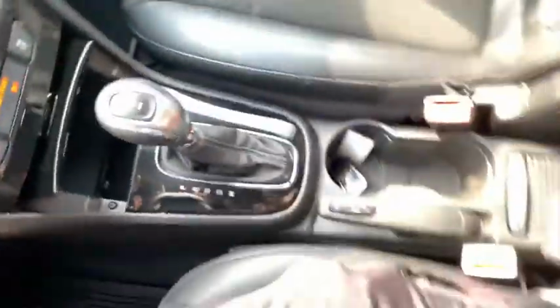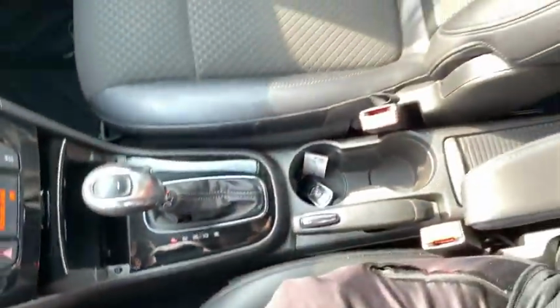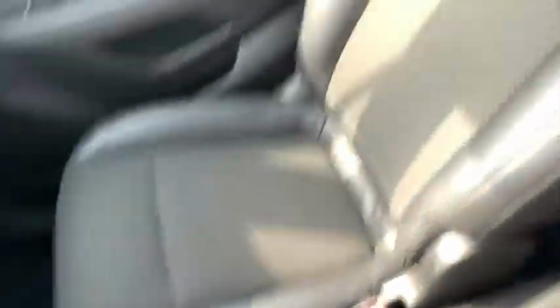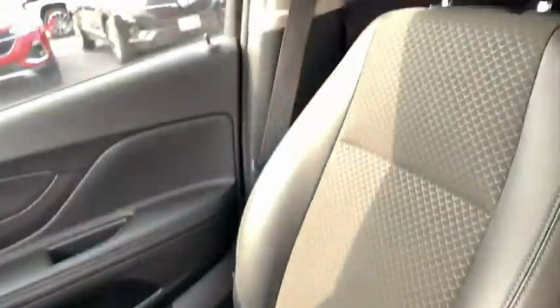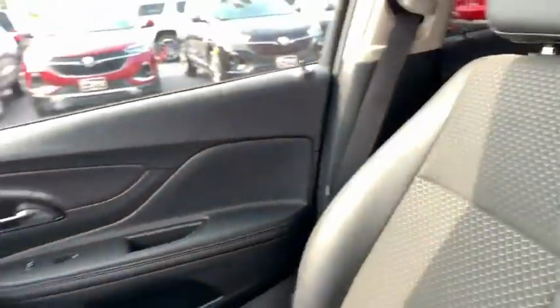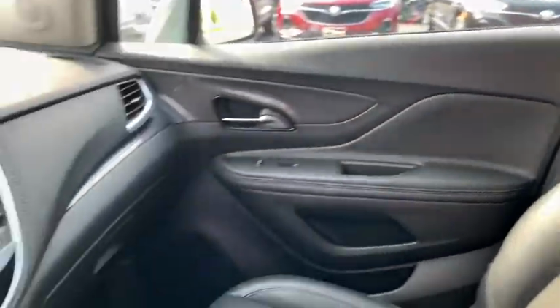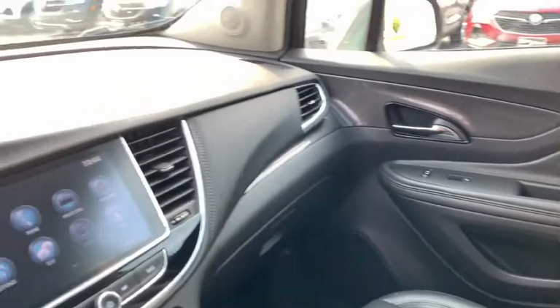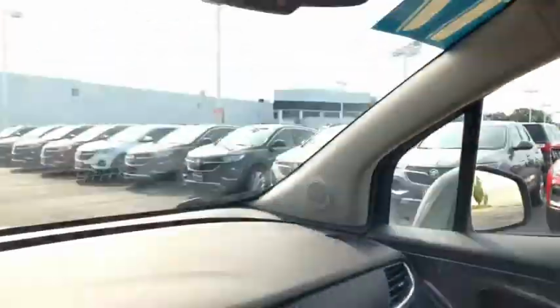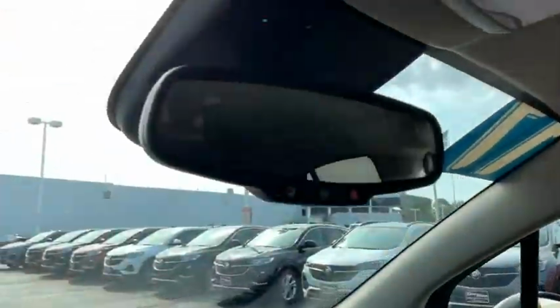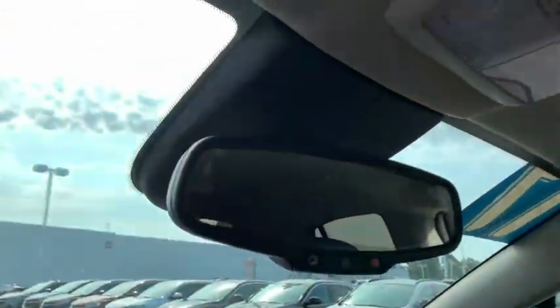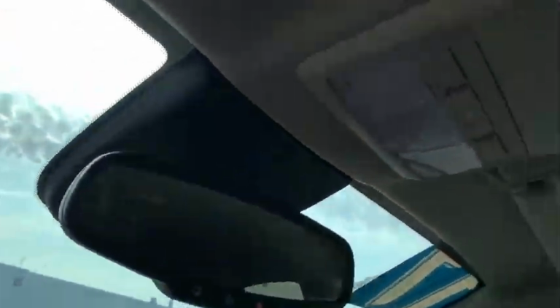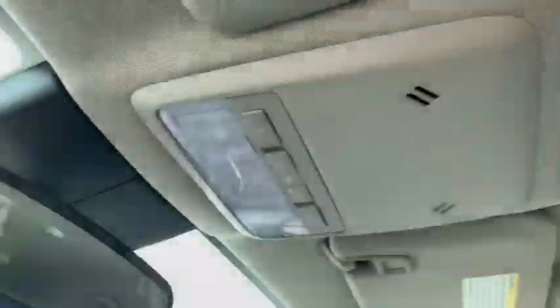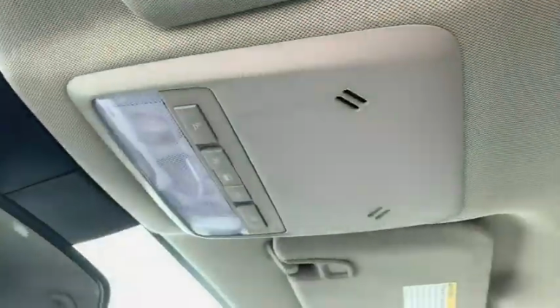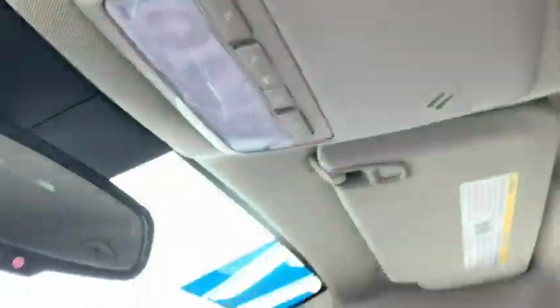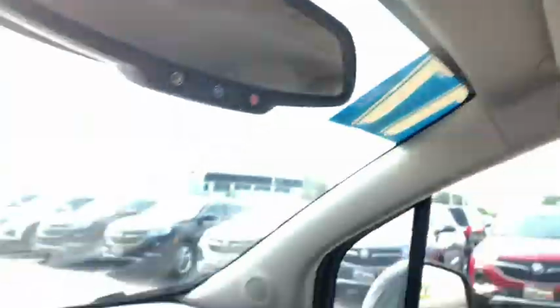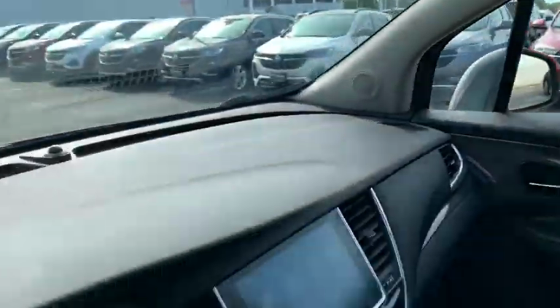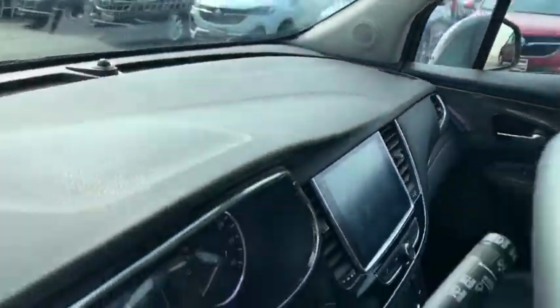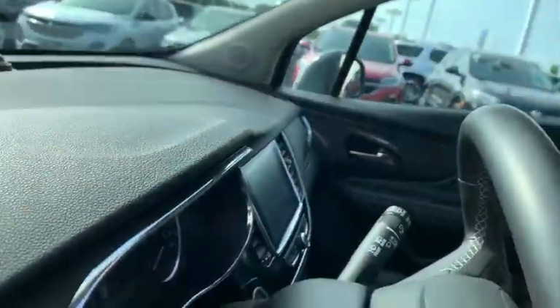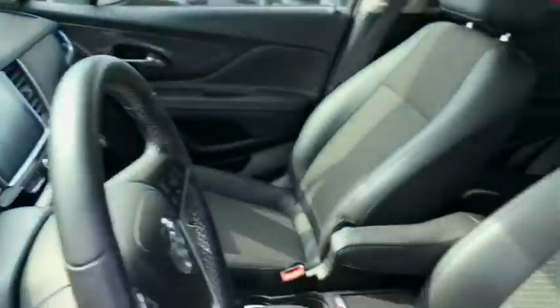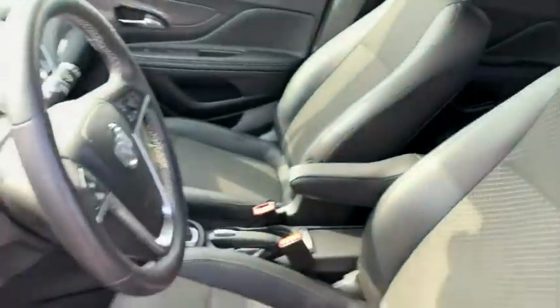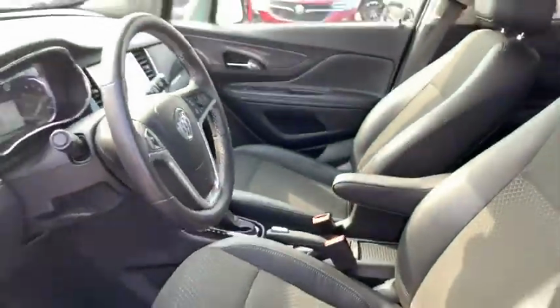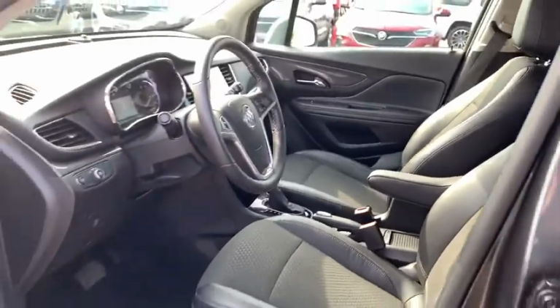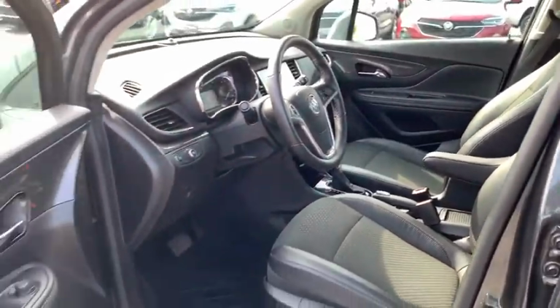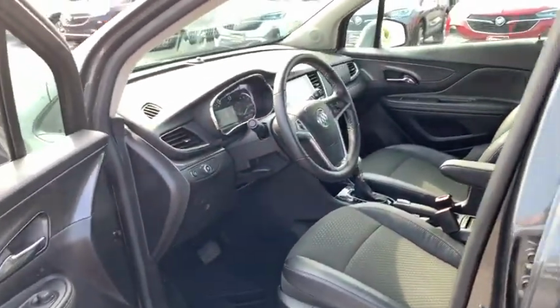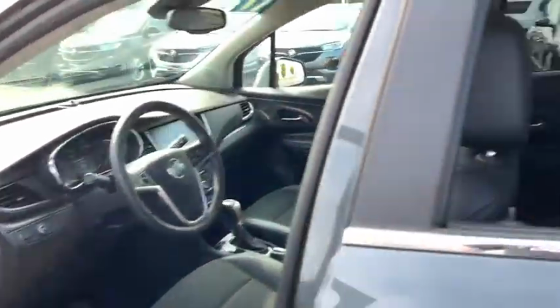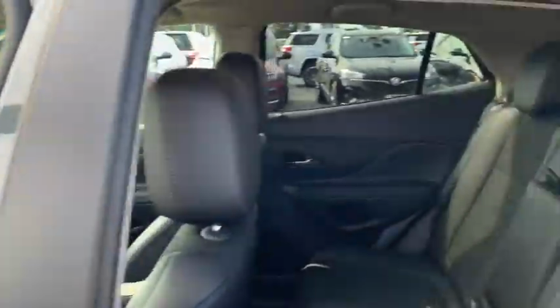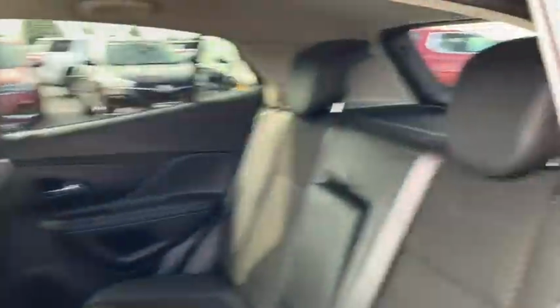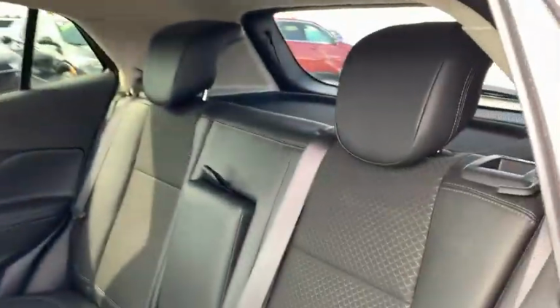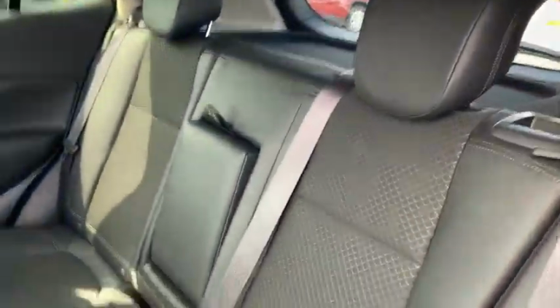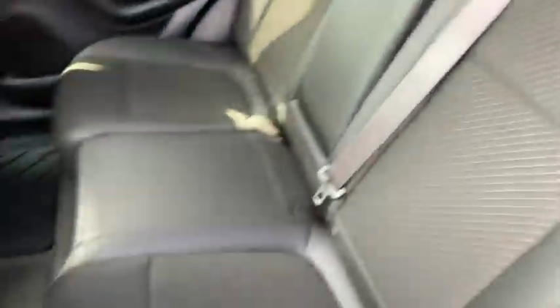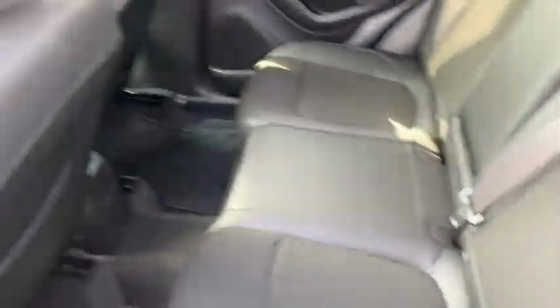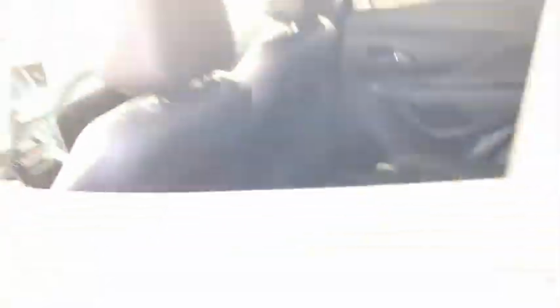Traction control, dual airbags, power steering, alloy wheels, four-wheel disc brakes, rear window defroster, power windows, compass, security system, electronic stability control.